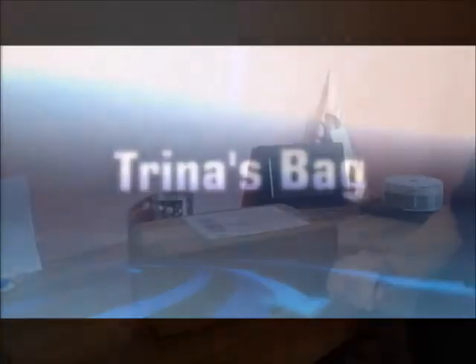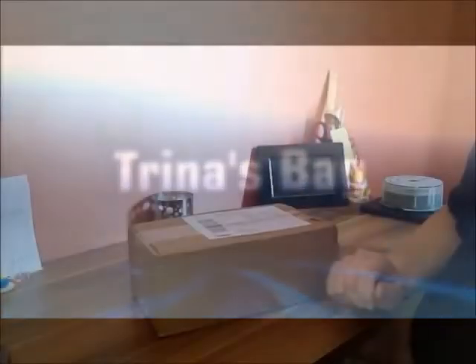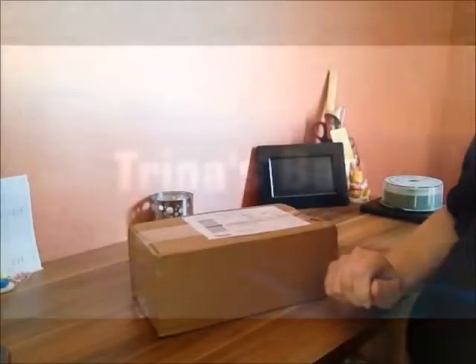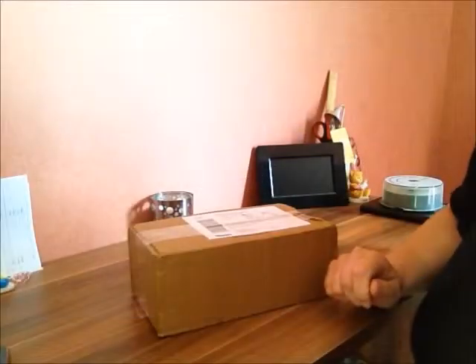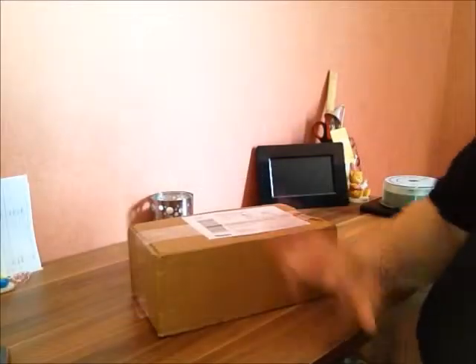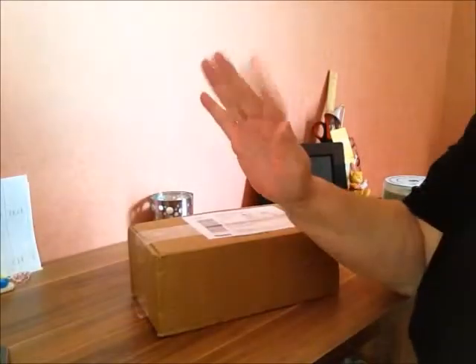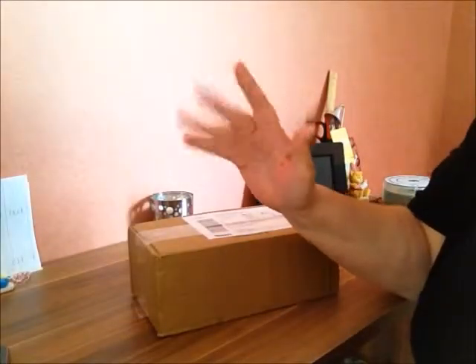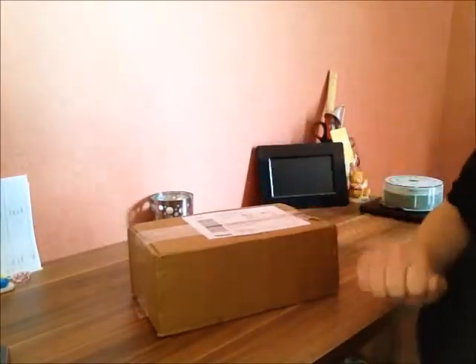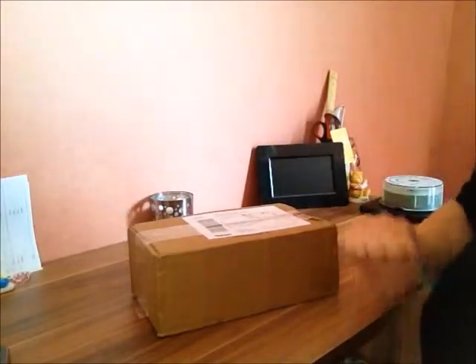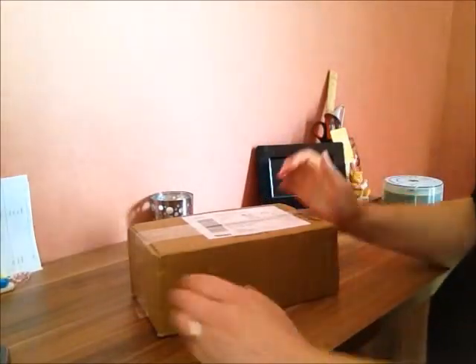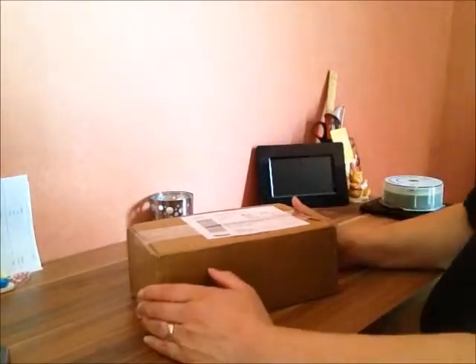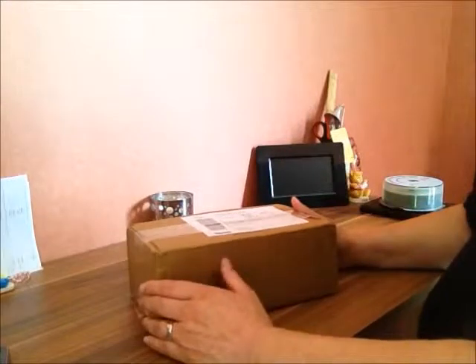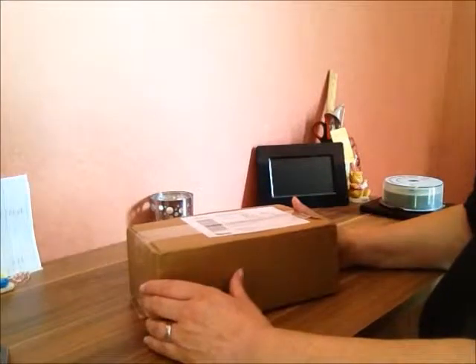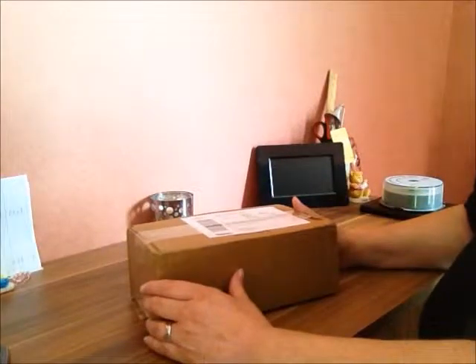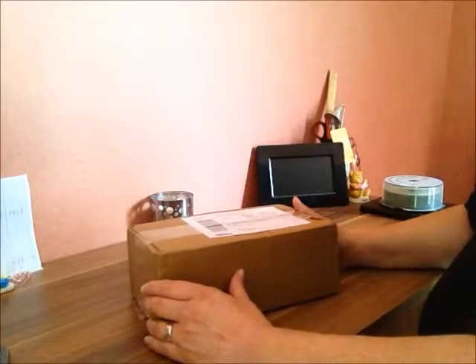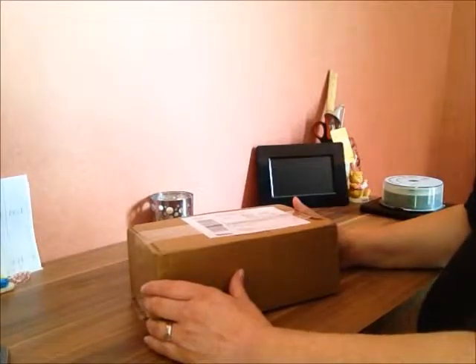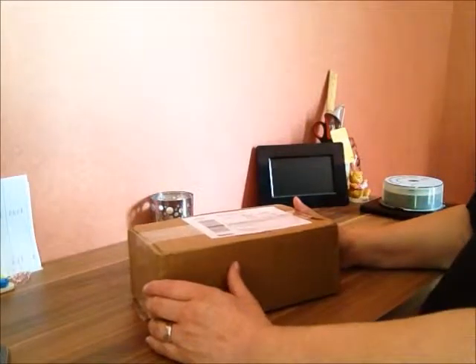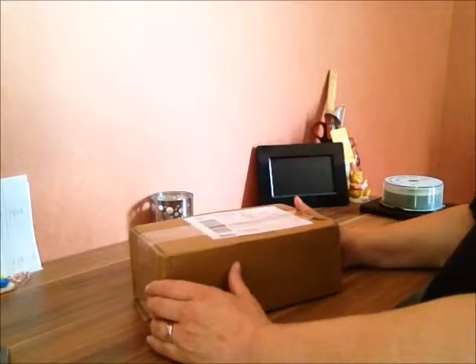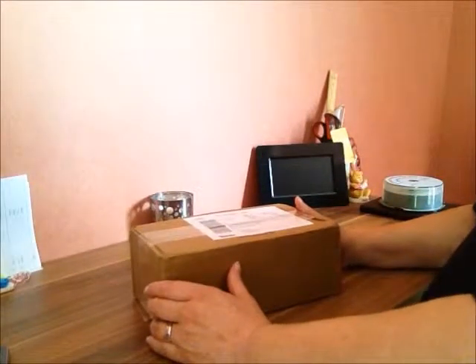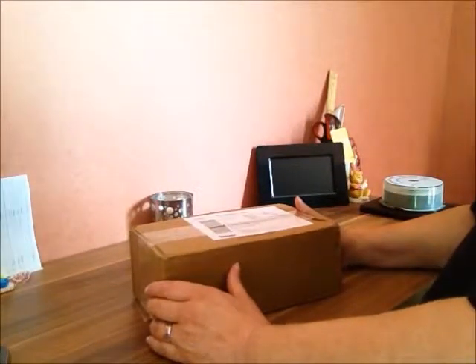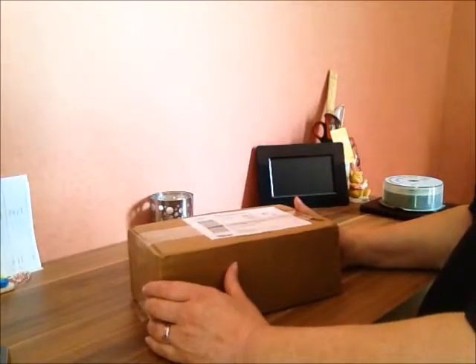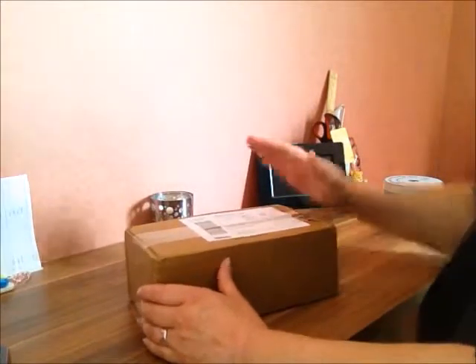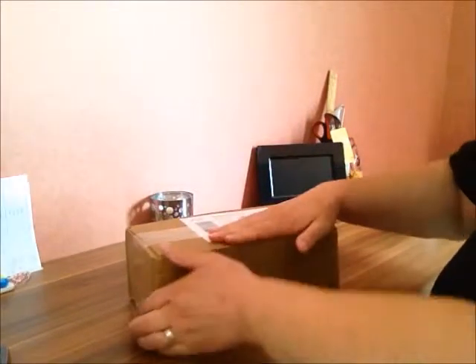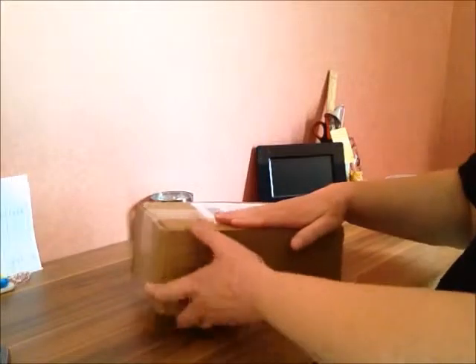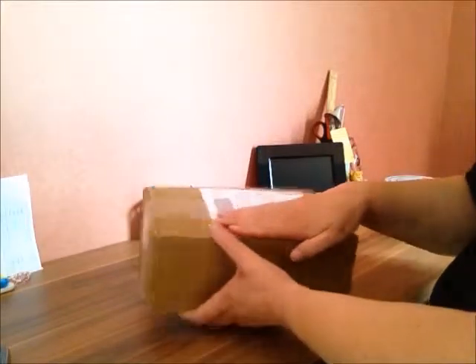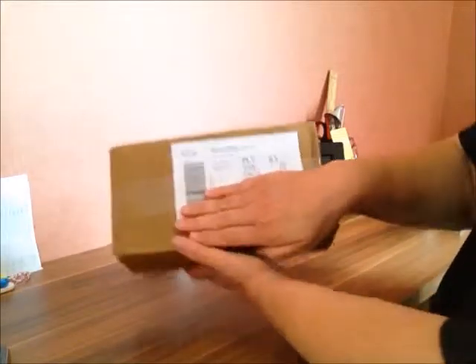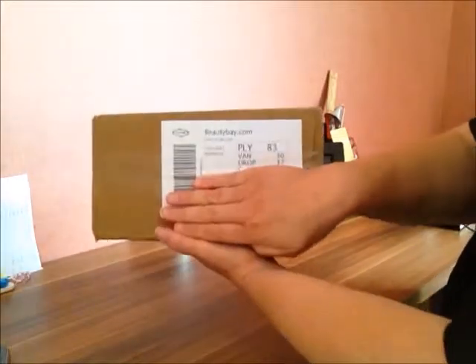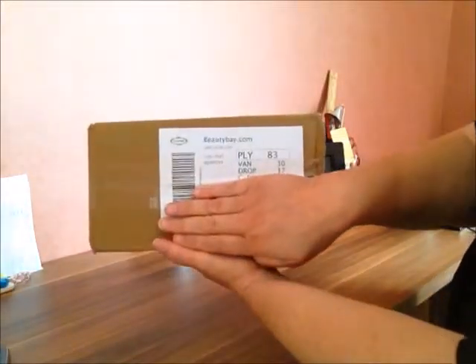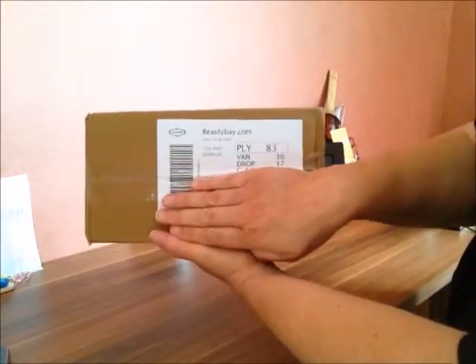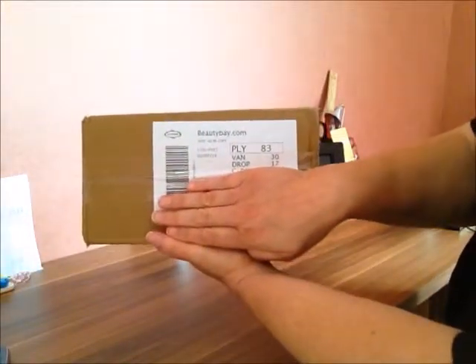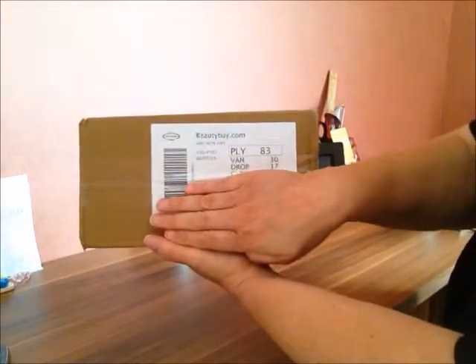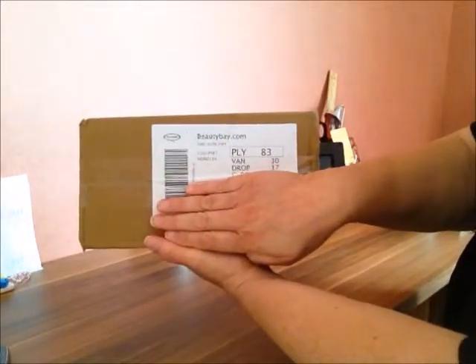Hi everyone, Katrina from Trina's Bag here. I've got another unboxing for you — it's sort of coming all the time at the moment. This one is from beautybay.com.